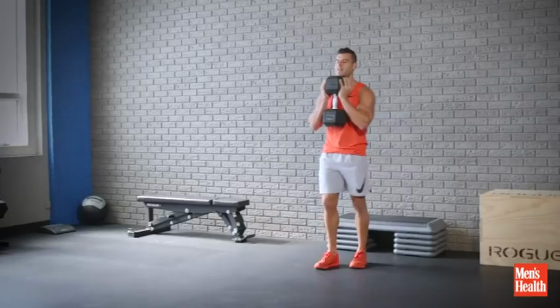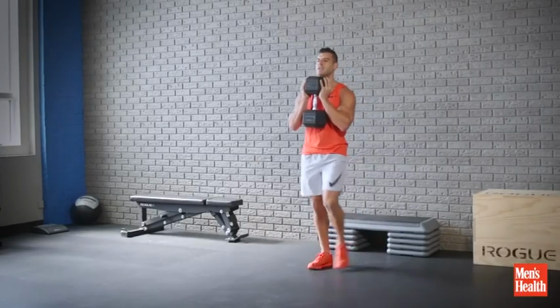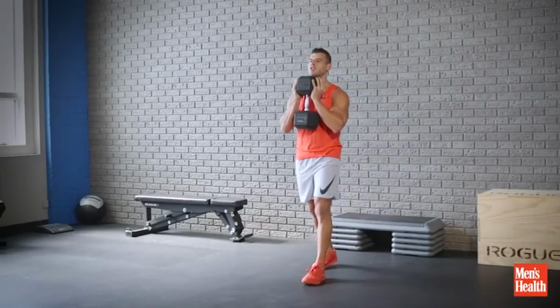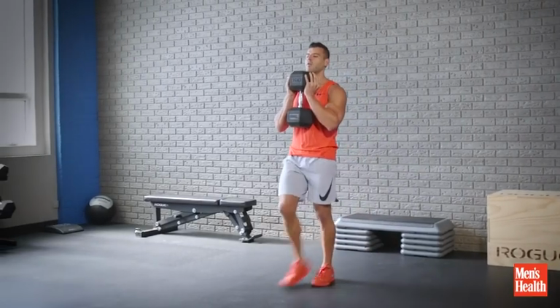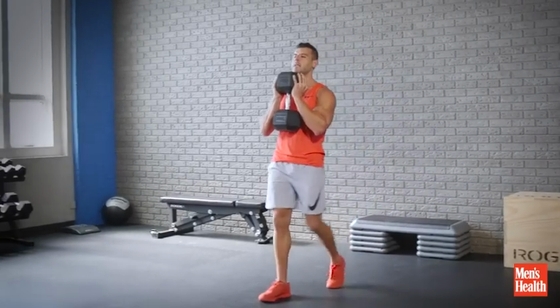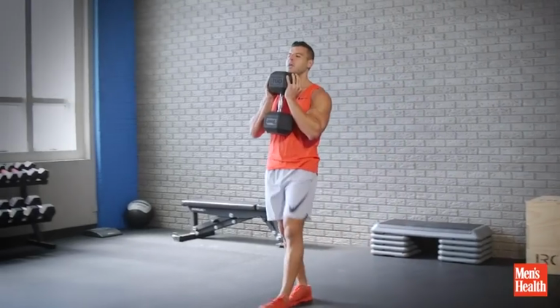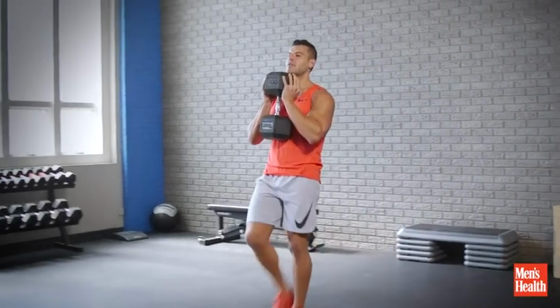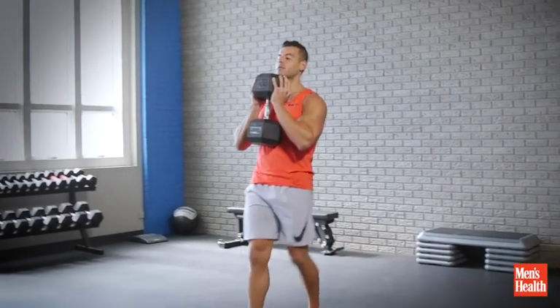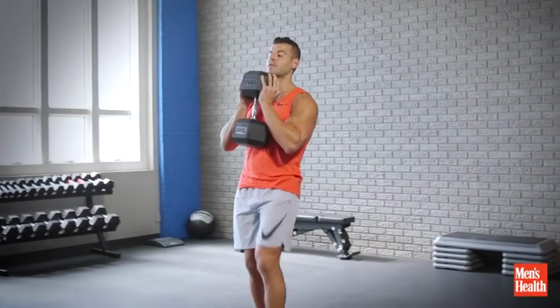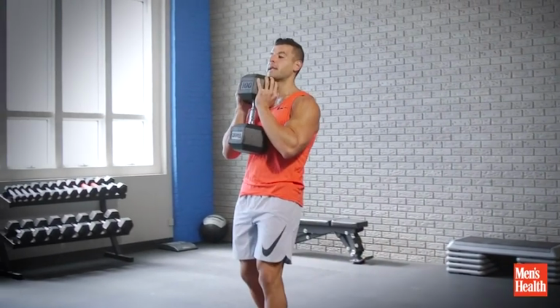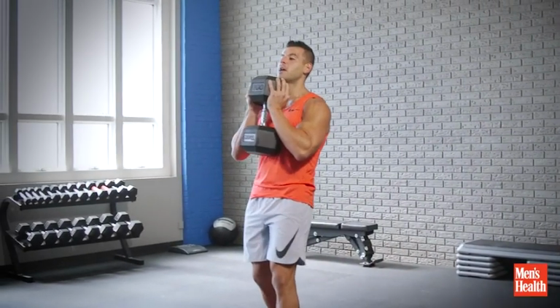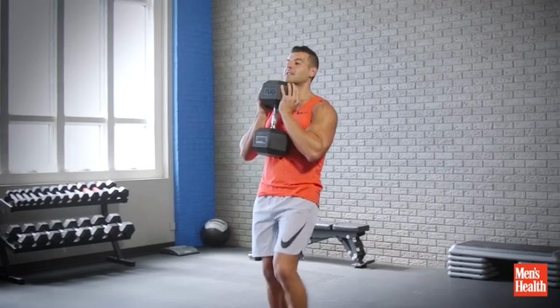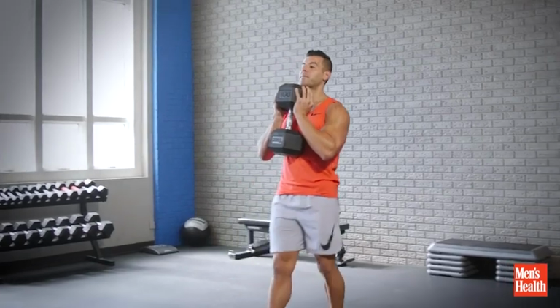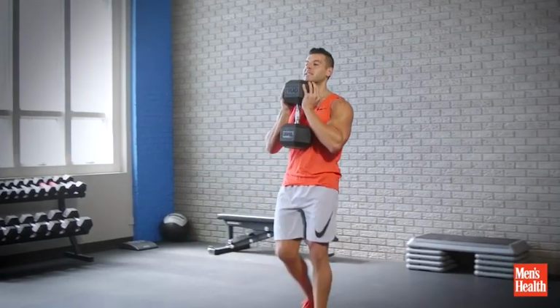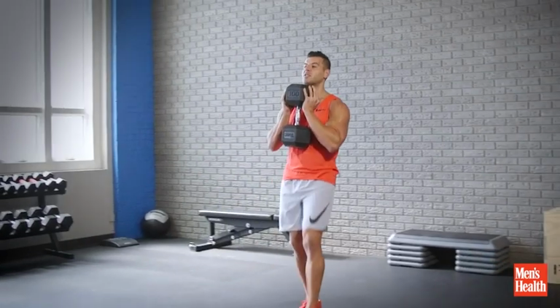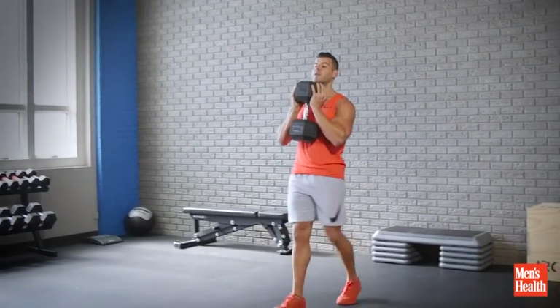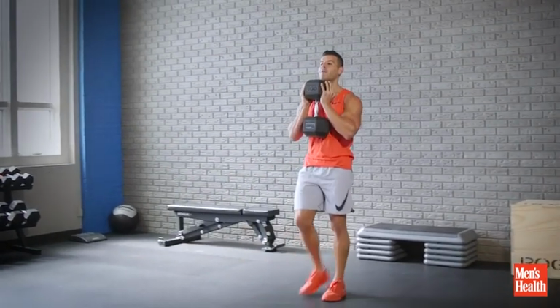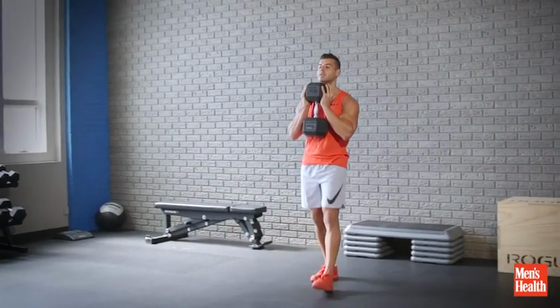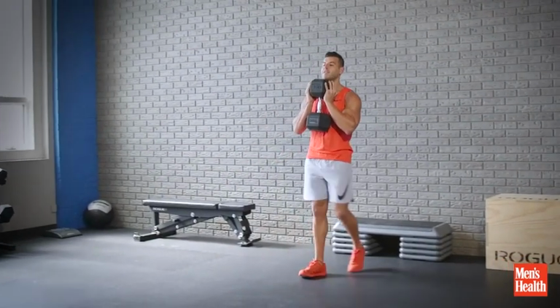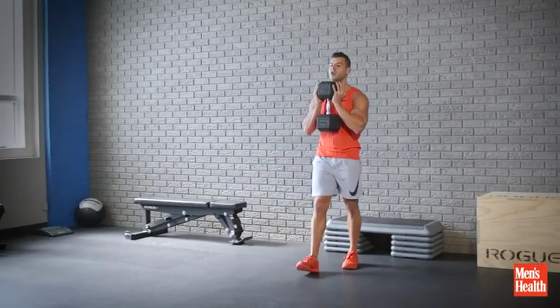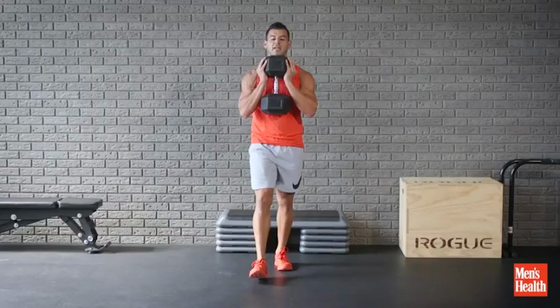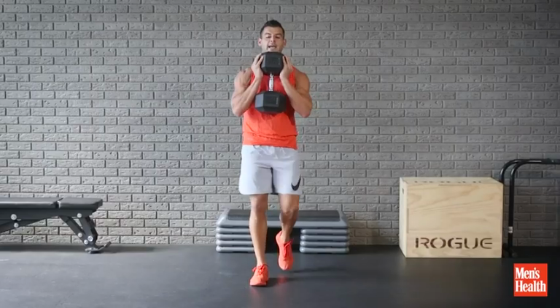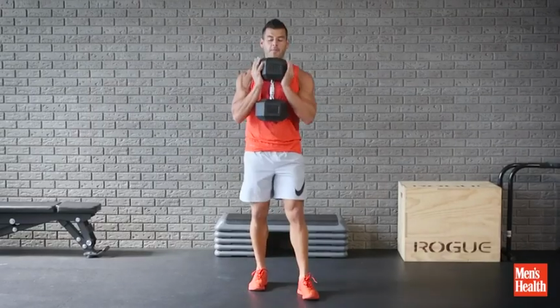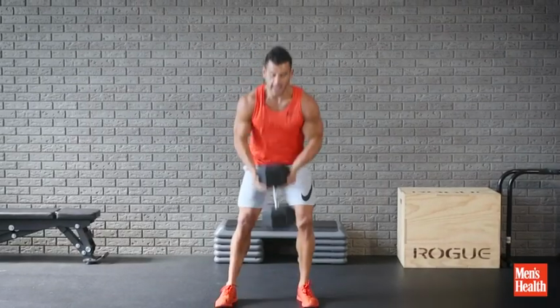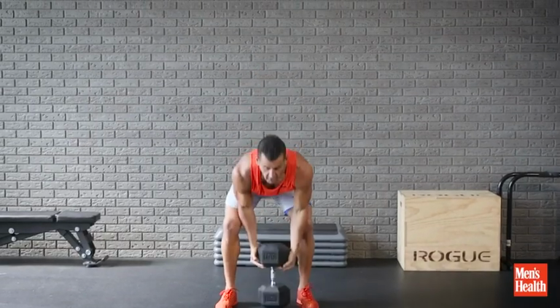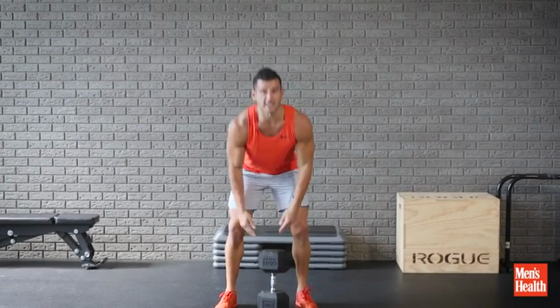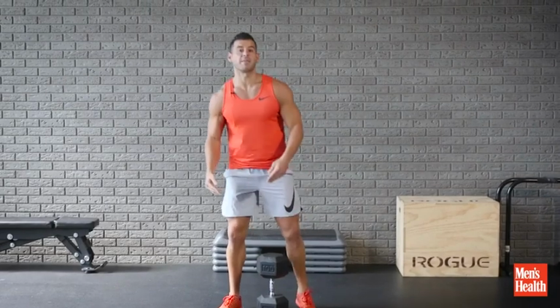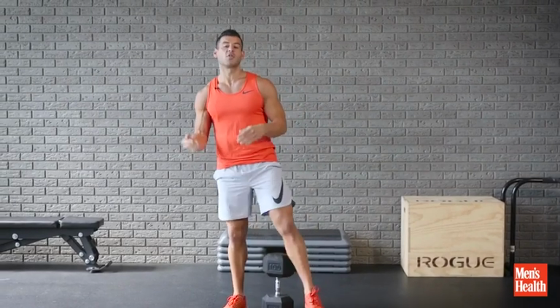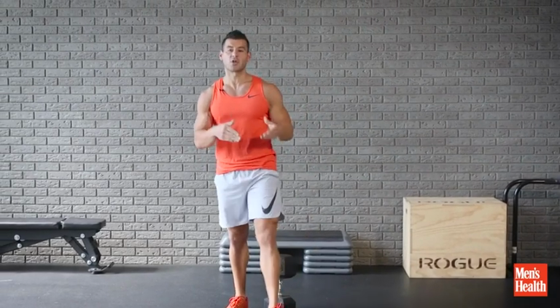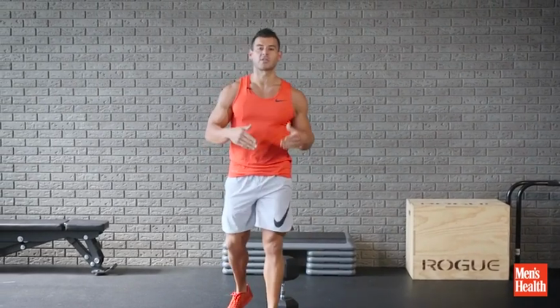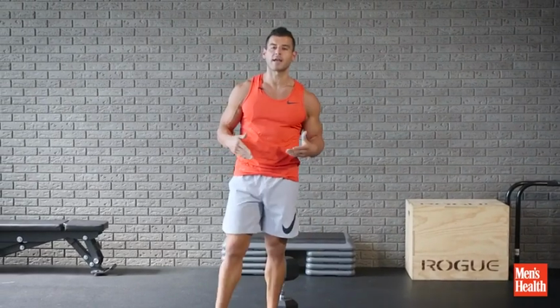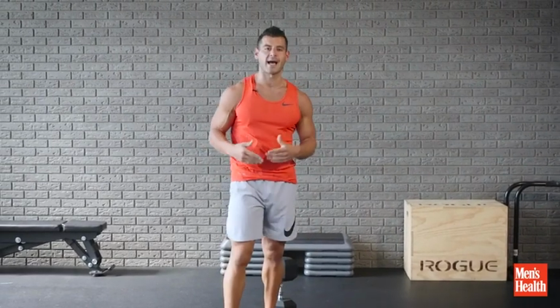With a heavy load, I want you to go for one minute. With a lighter load, I want you to go for two minutes. Rest a minute between sets and do three to five rounds to finish off your next workout. You can also plug this into a circuit as a core exercise.